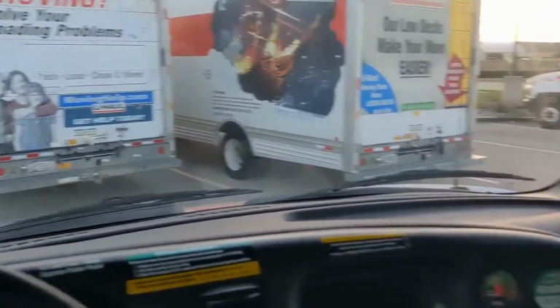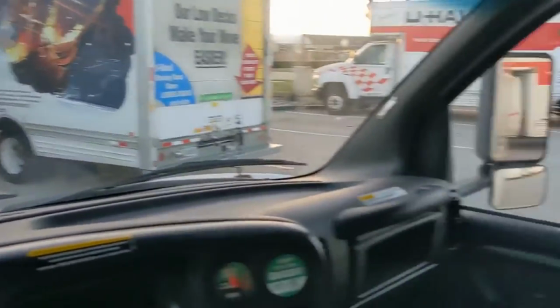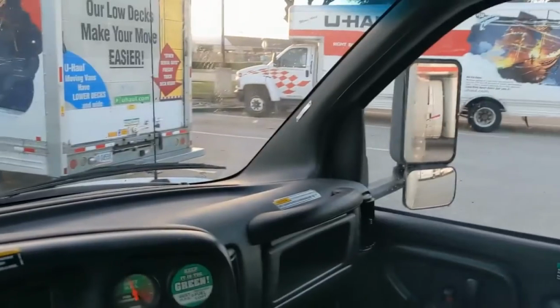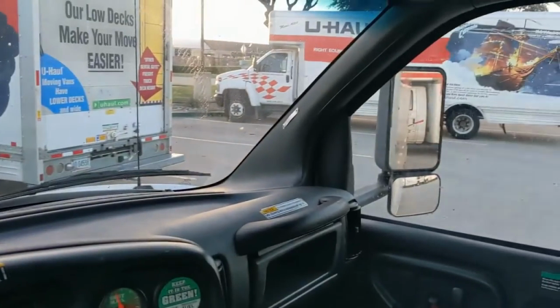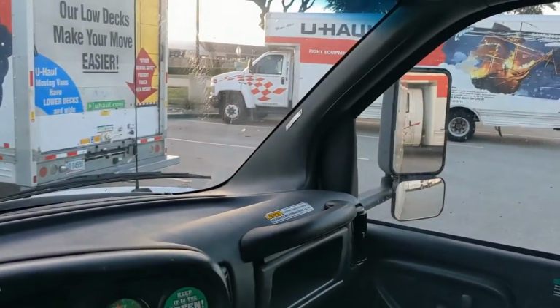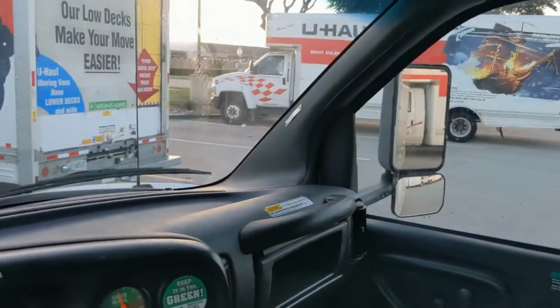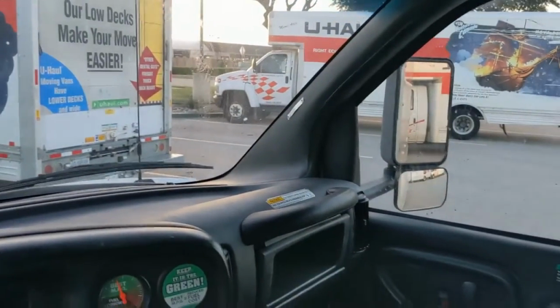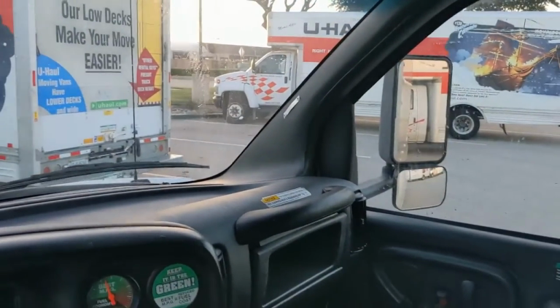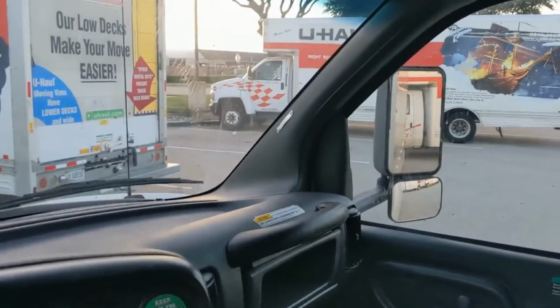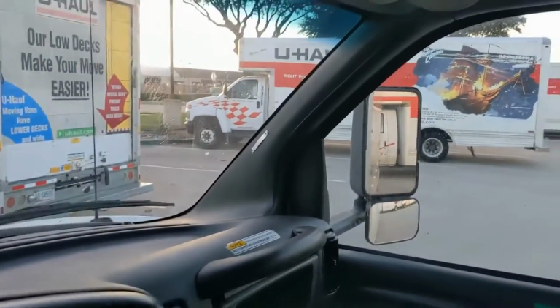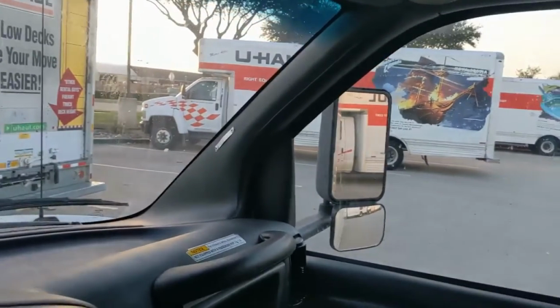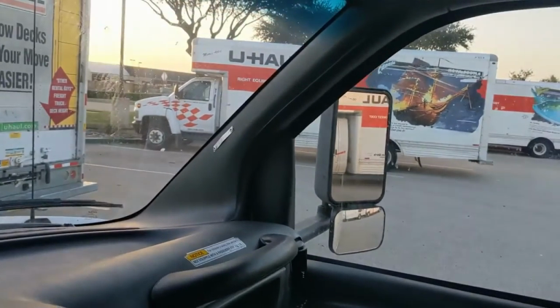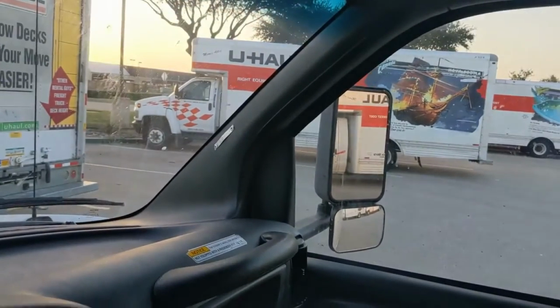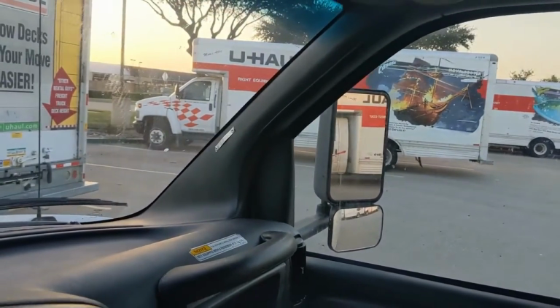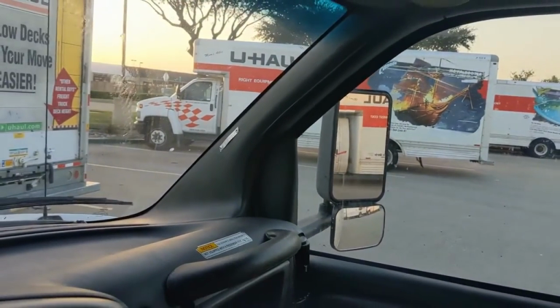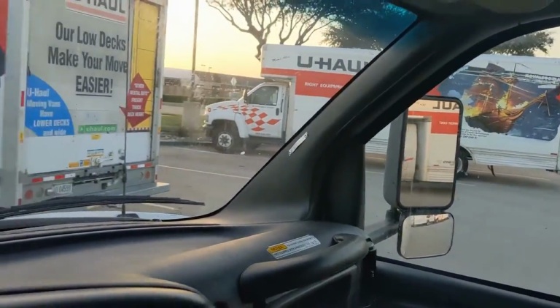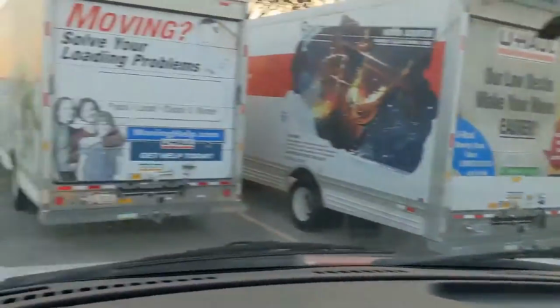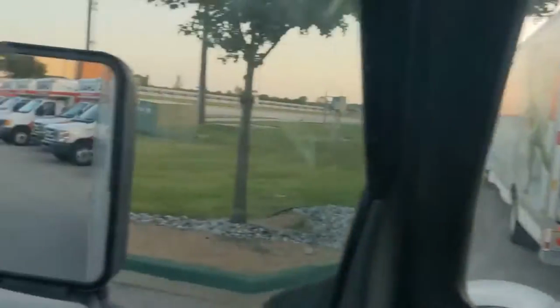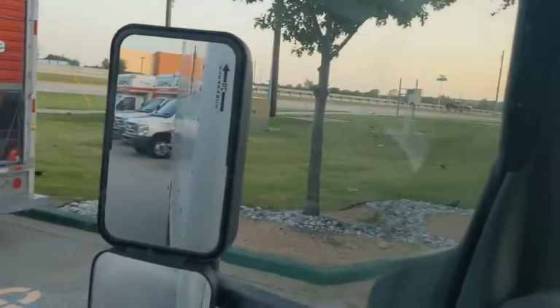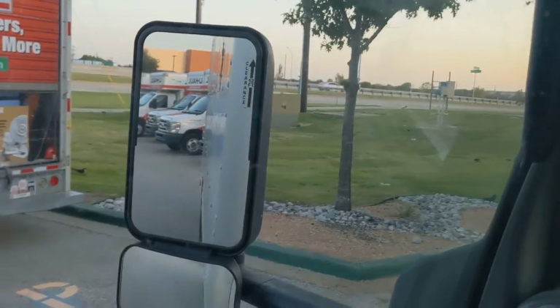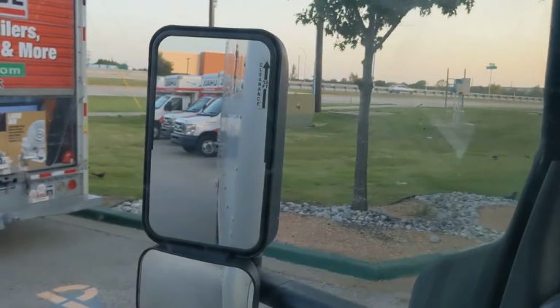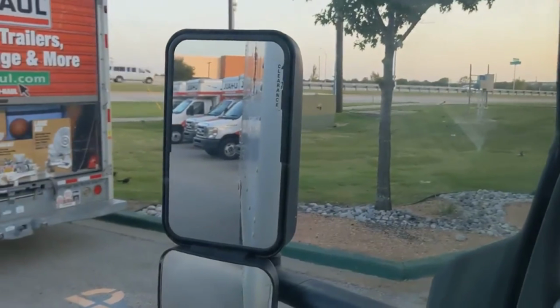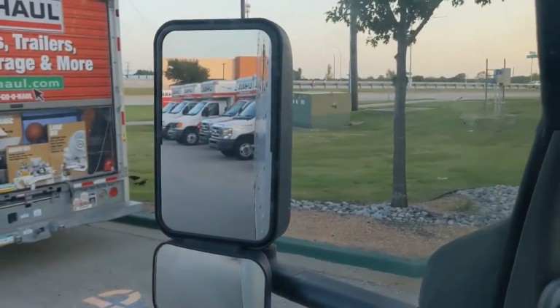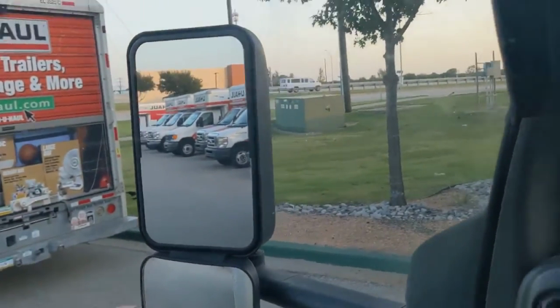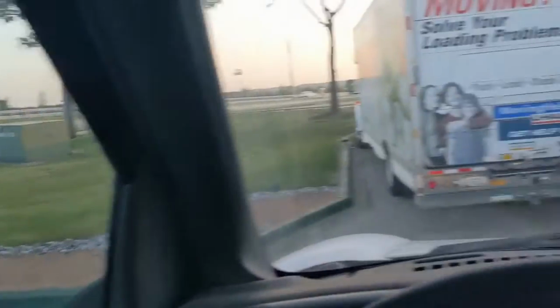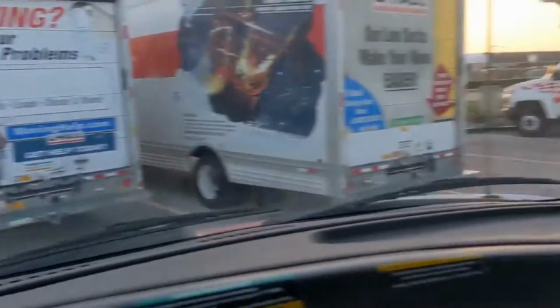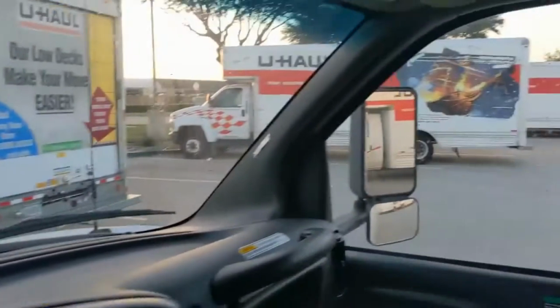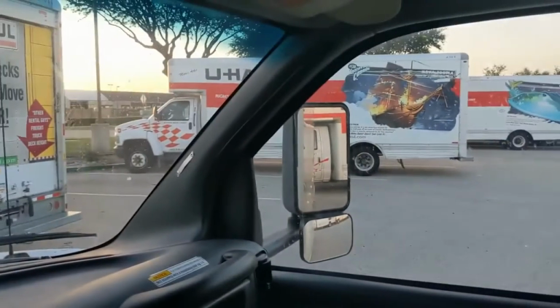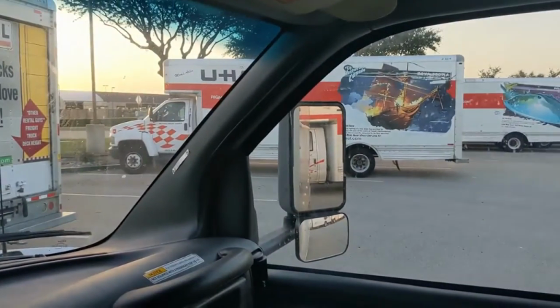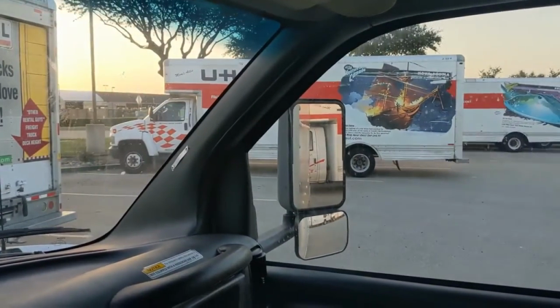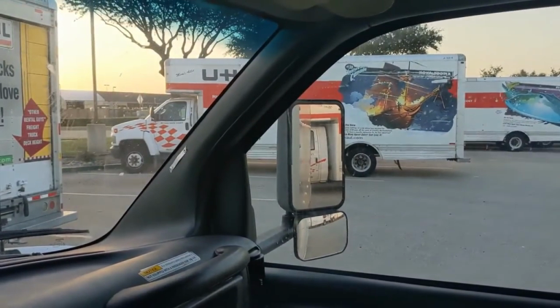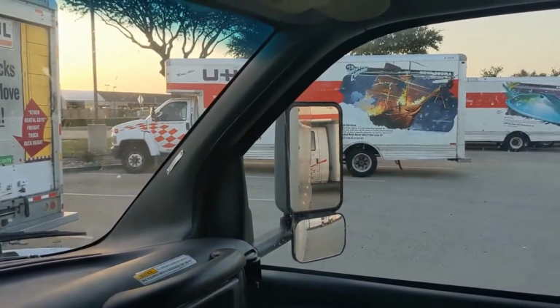You've got to use your mirrors. This doesn't have any fancy backup cameras so you can see behind you, so you've just got to use your mirrors and get a little used to it.